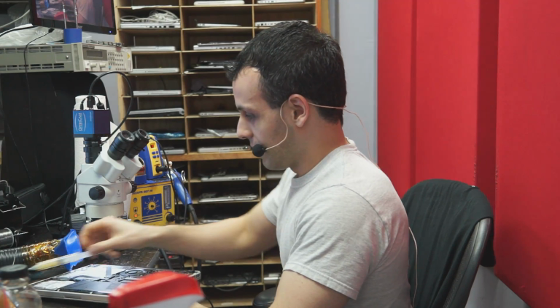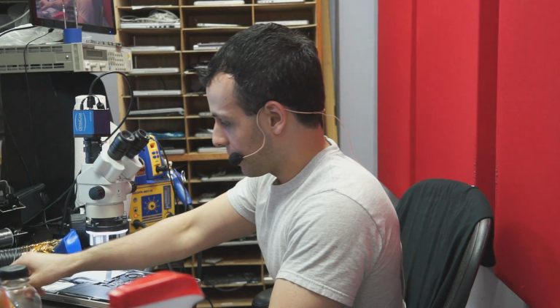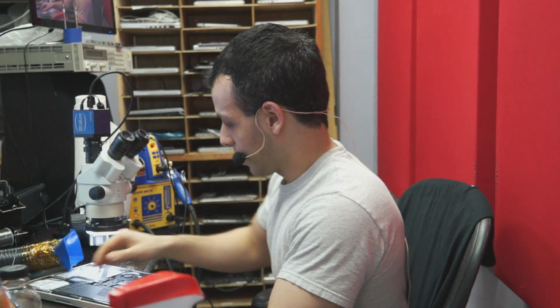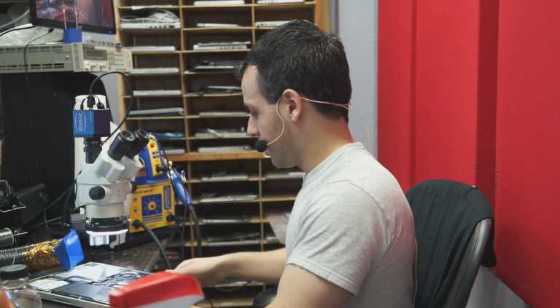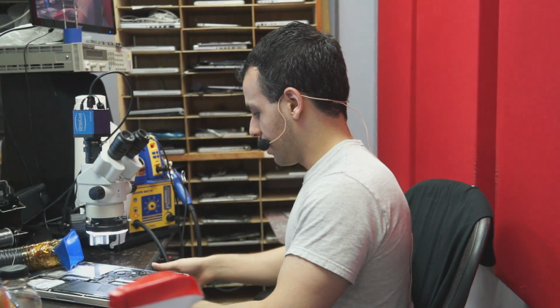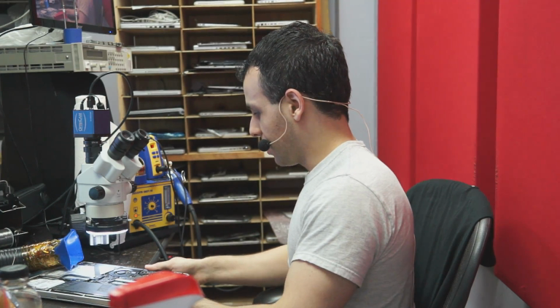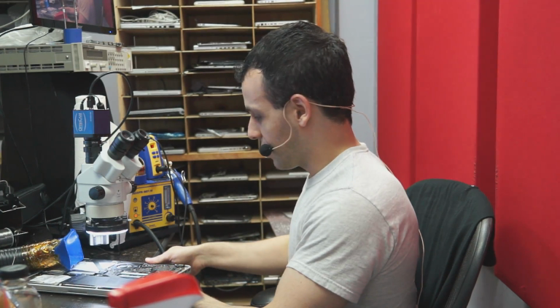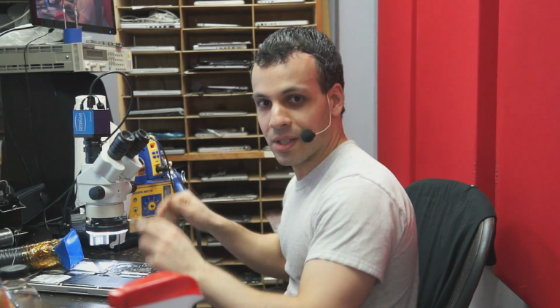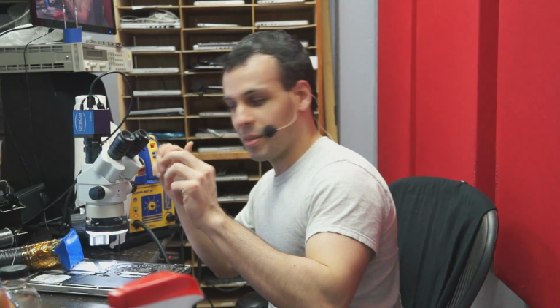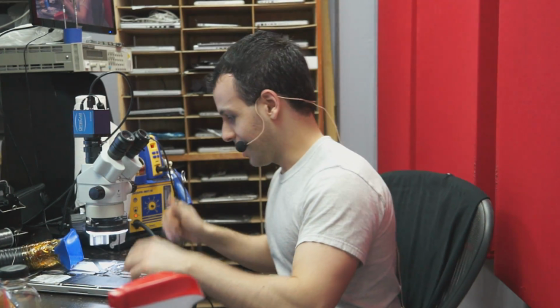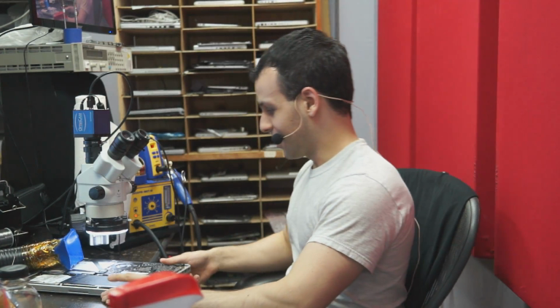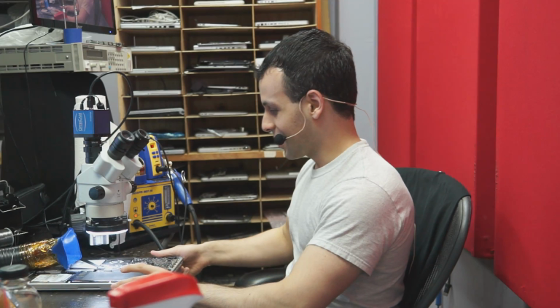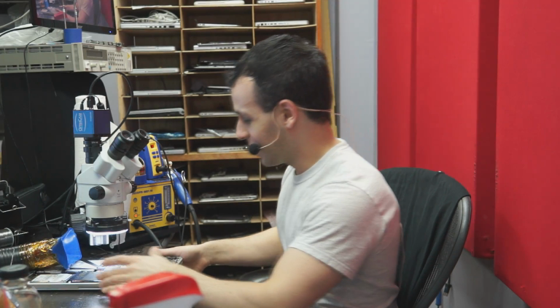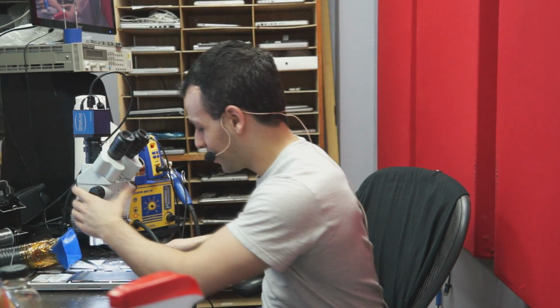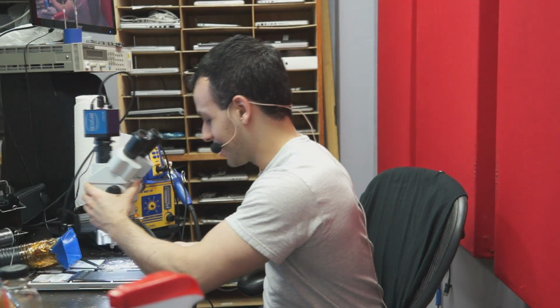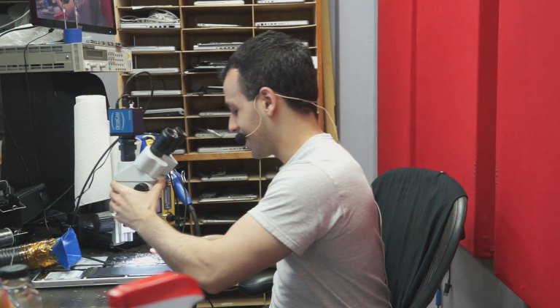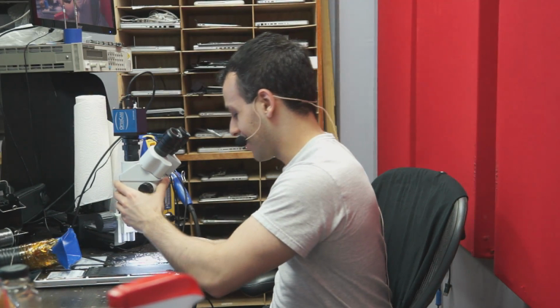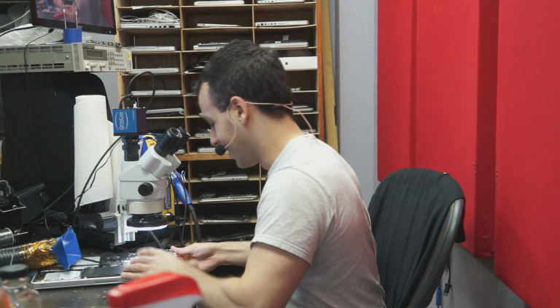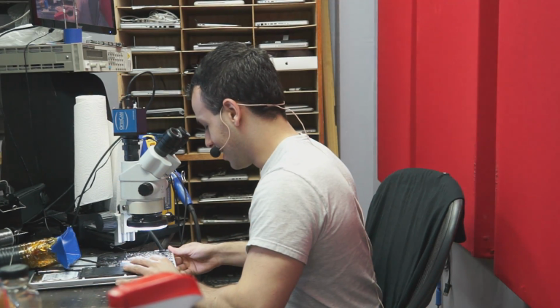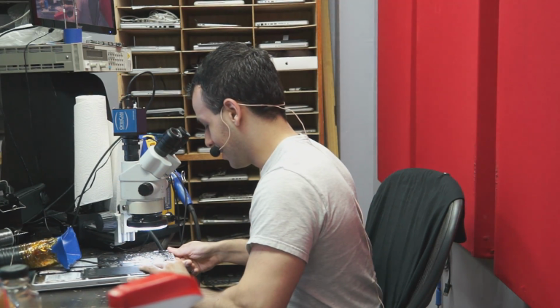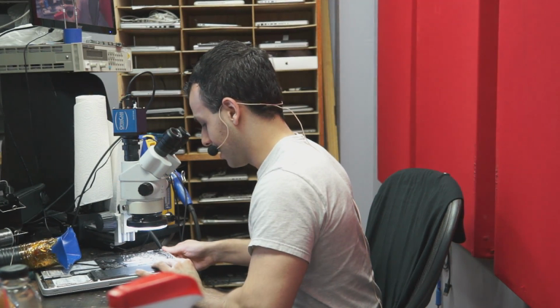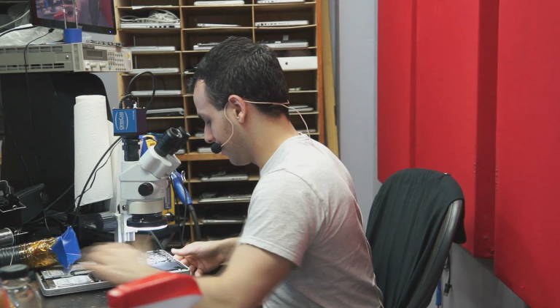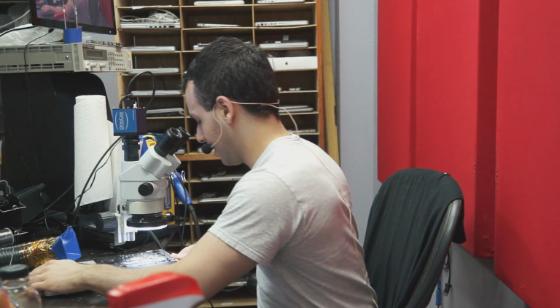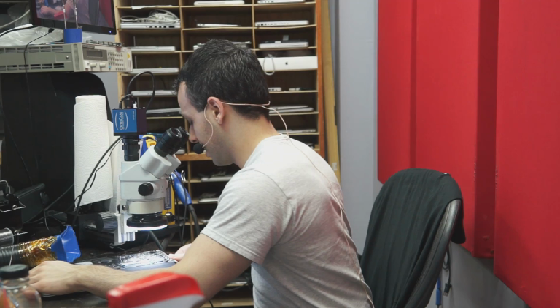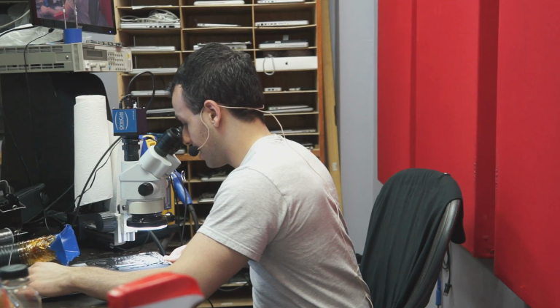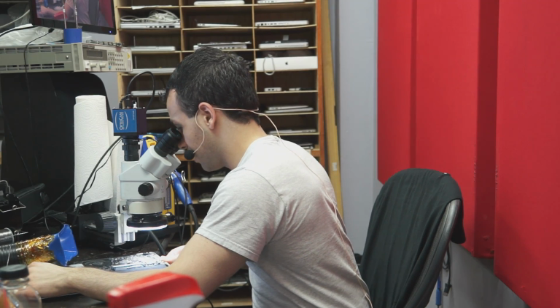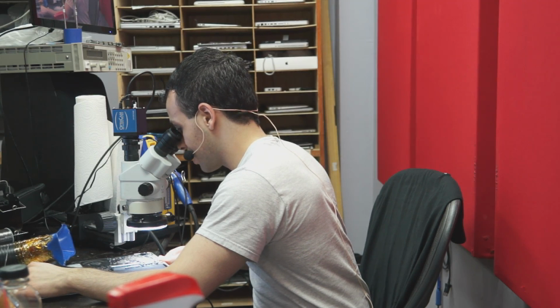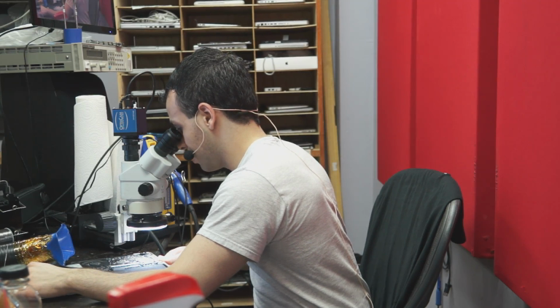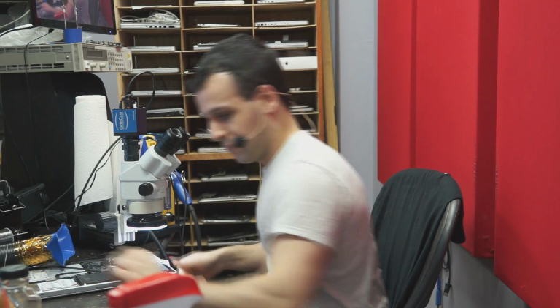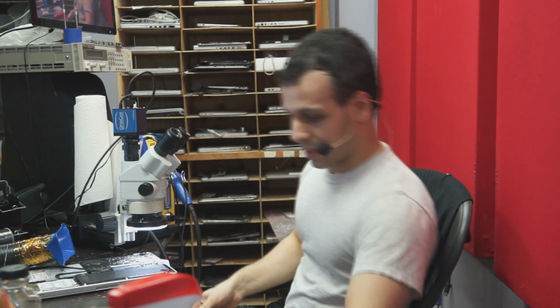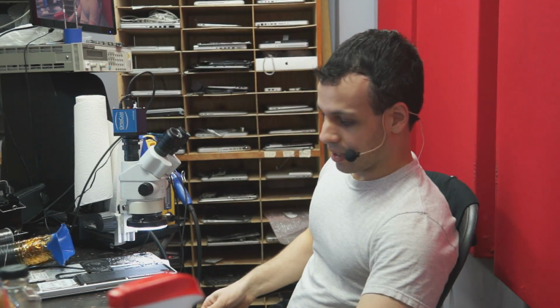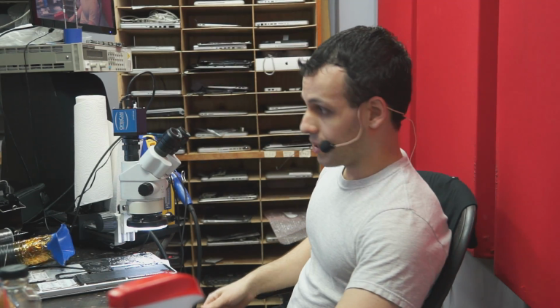I call it current sensing. Somebody else calls it common sense, which is actually pretty cool - which means learning is occurring here. So we're going to flow this under the microscope and see.